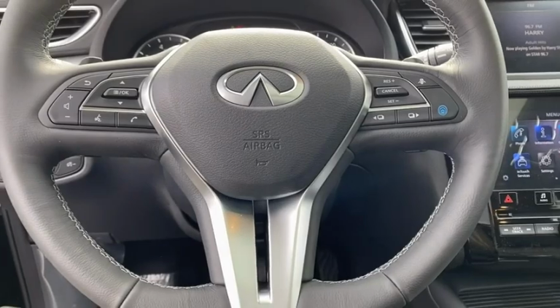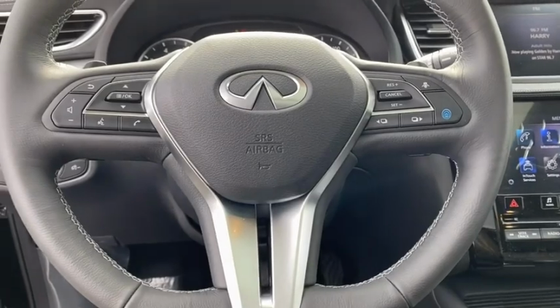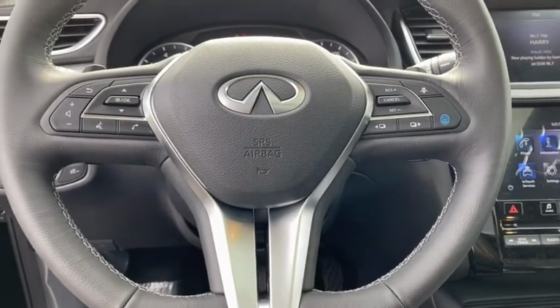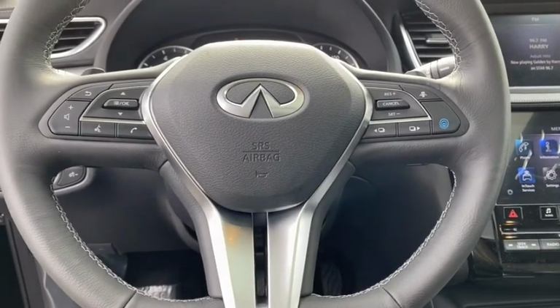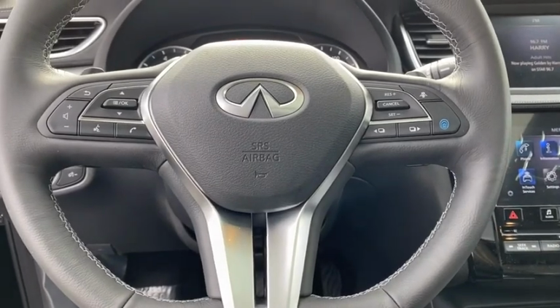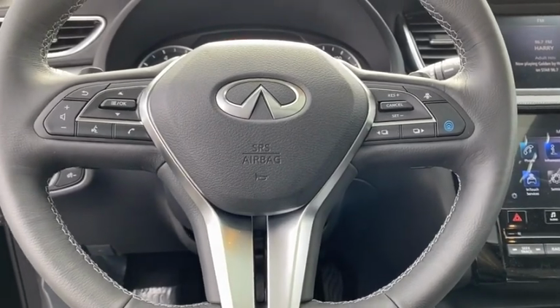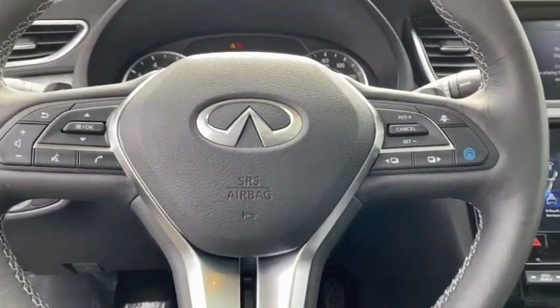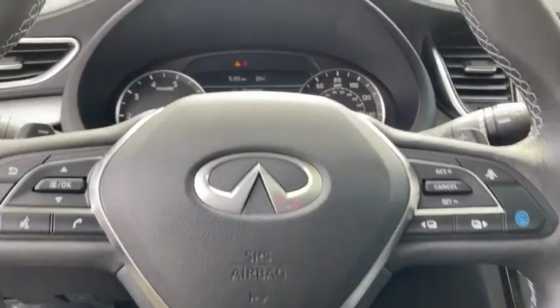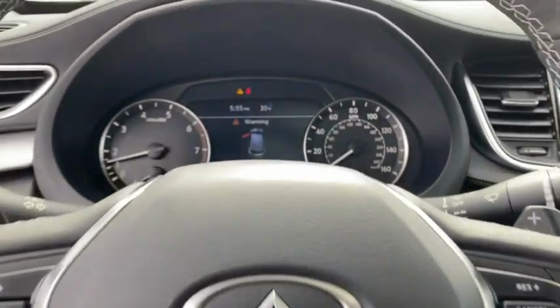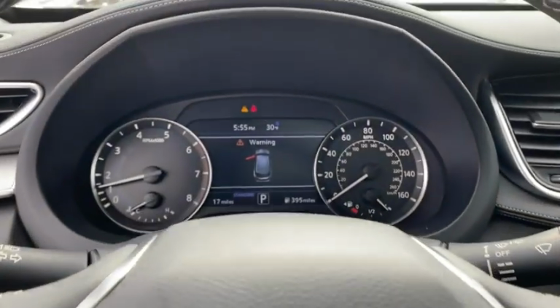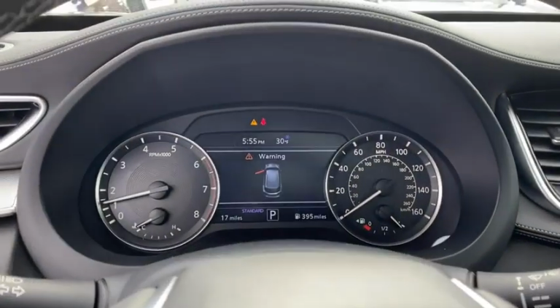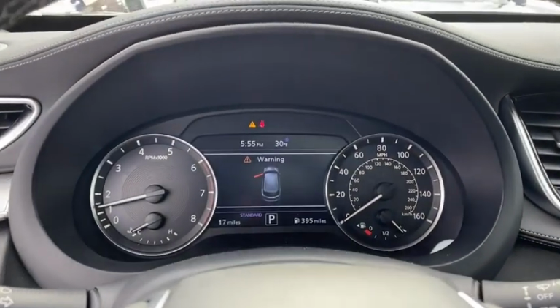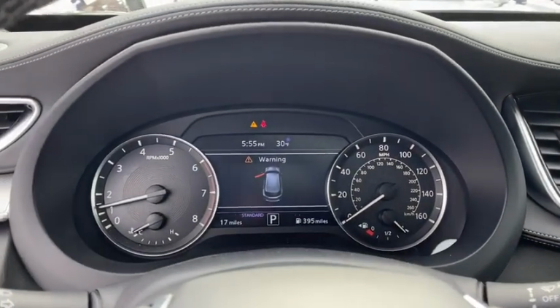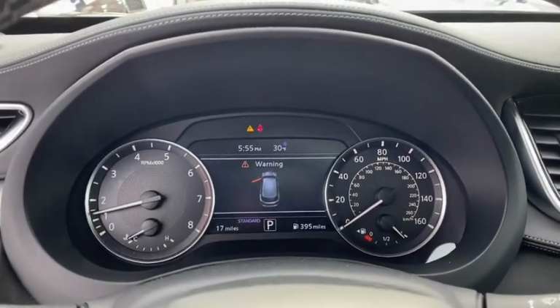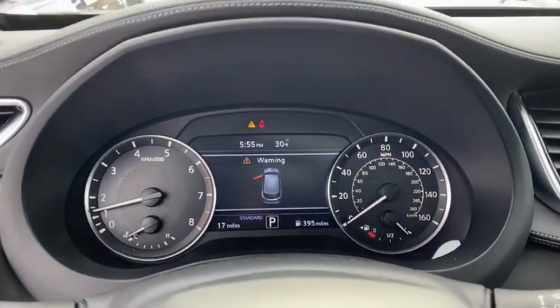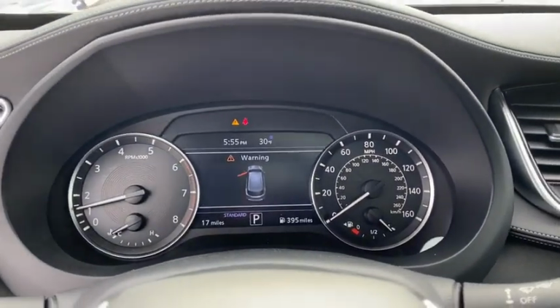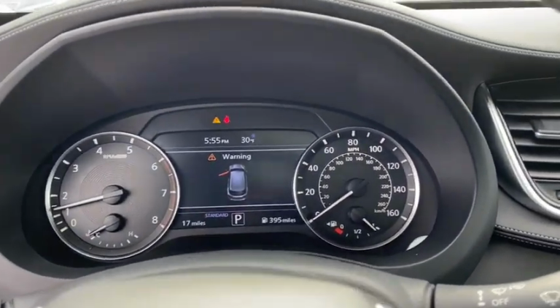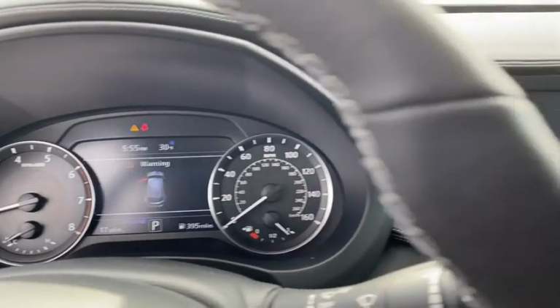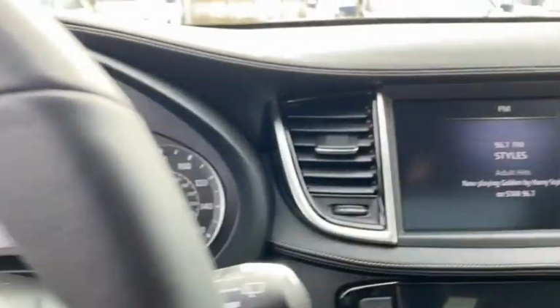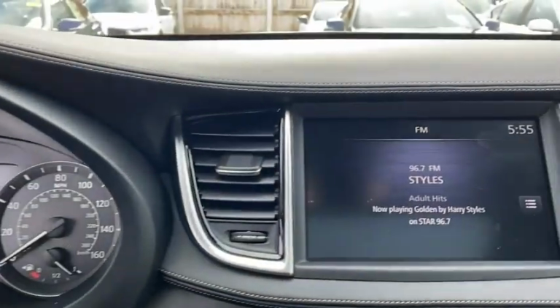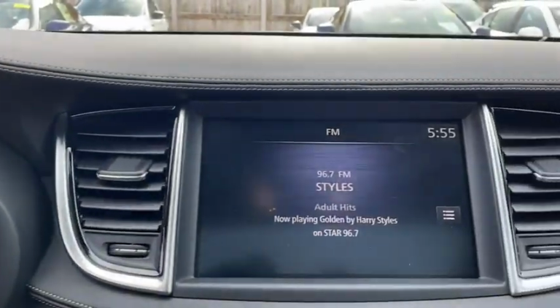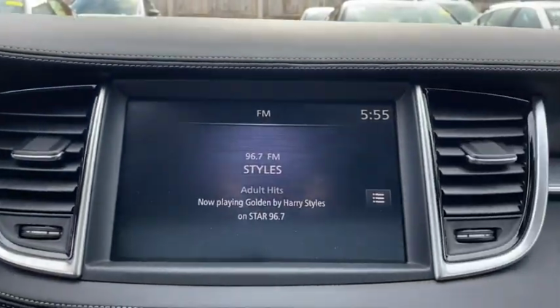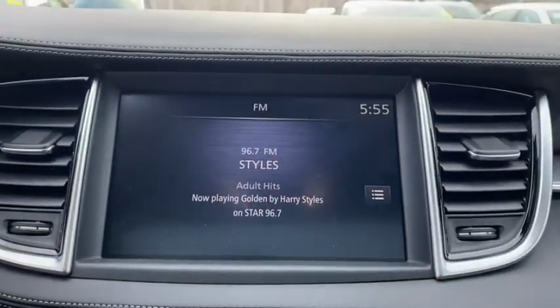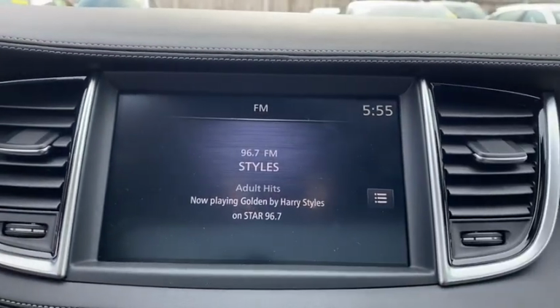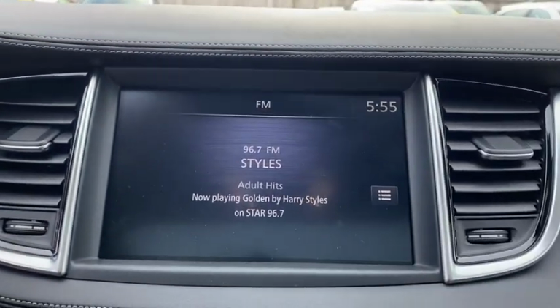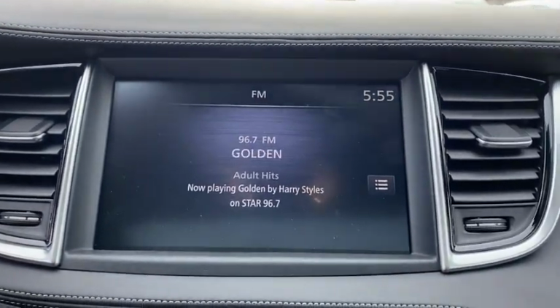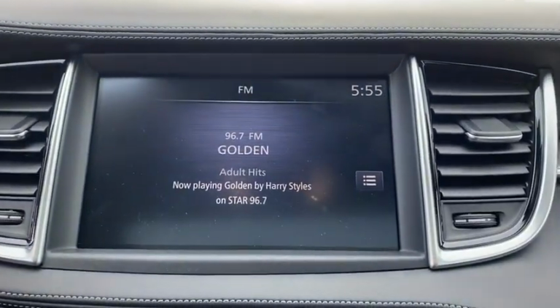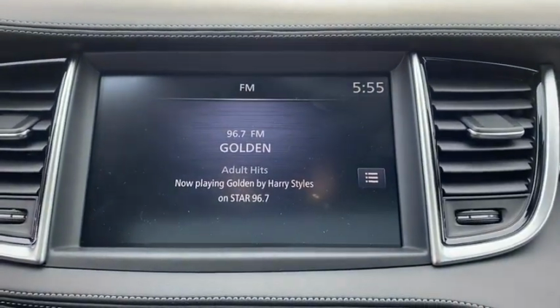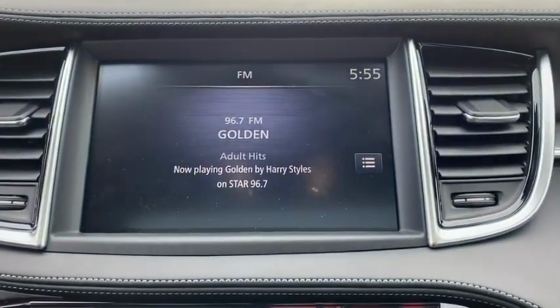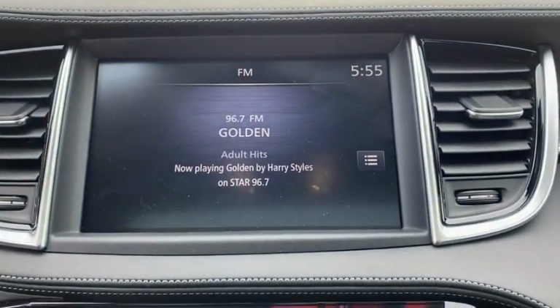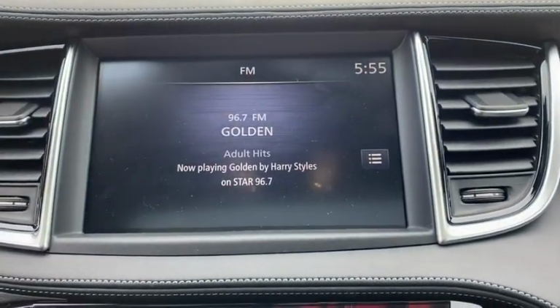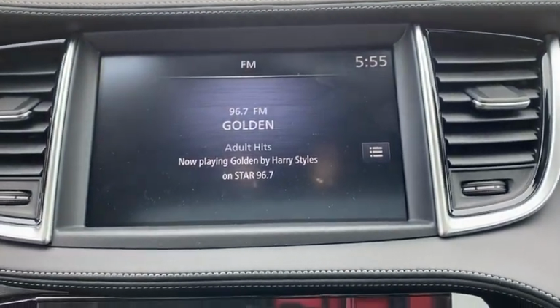Fog lights, heated front seats, security system, power windows, rear window defroster, panic alarm, overhead console, remote keyless entry, tachometer.